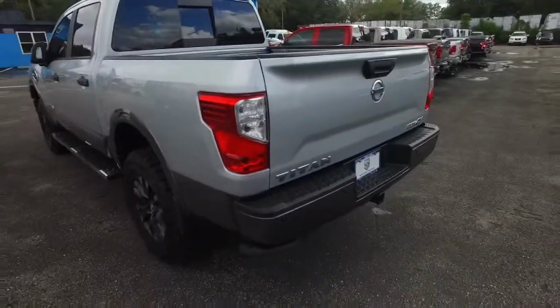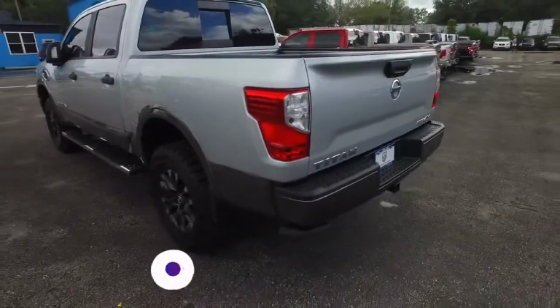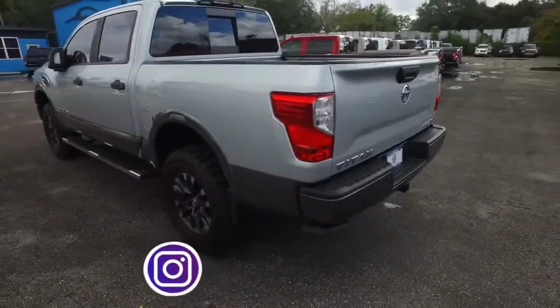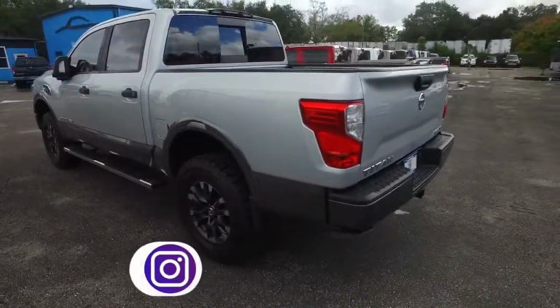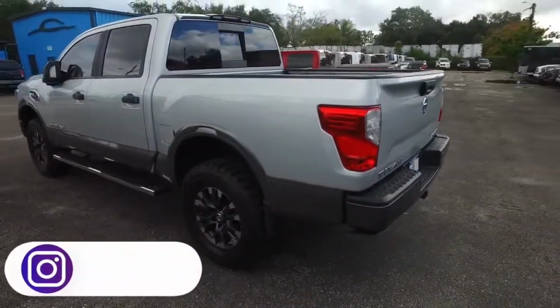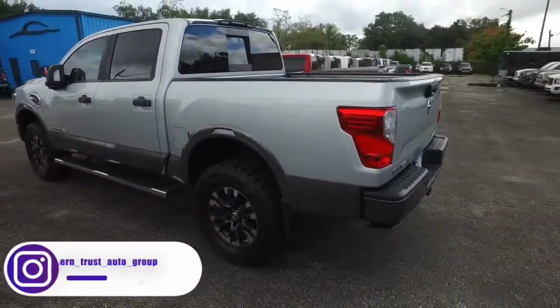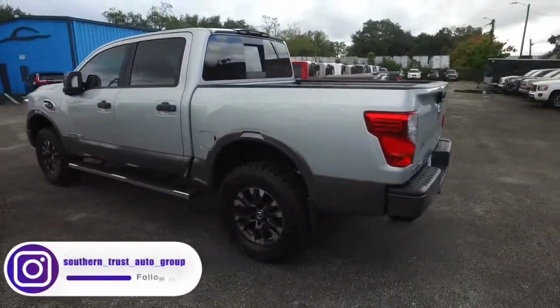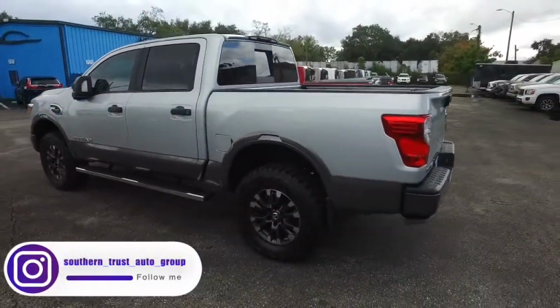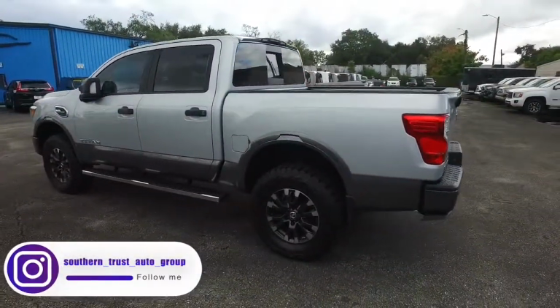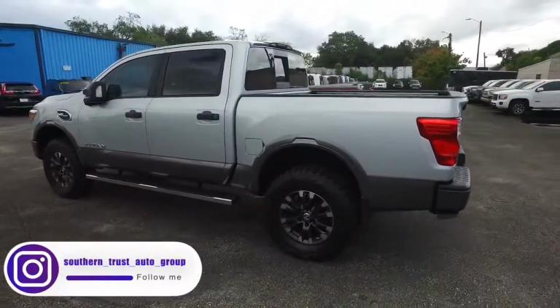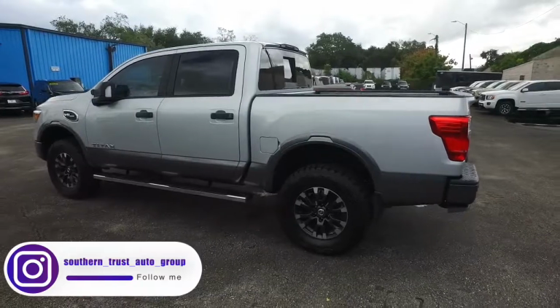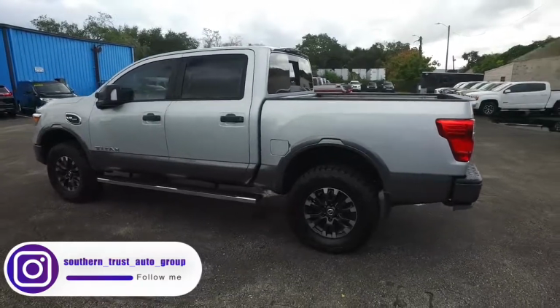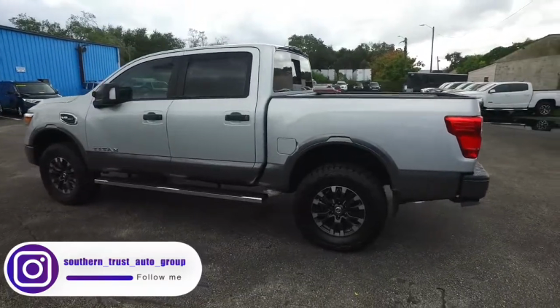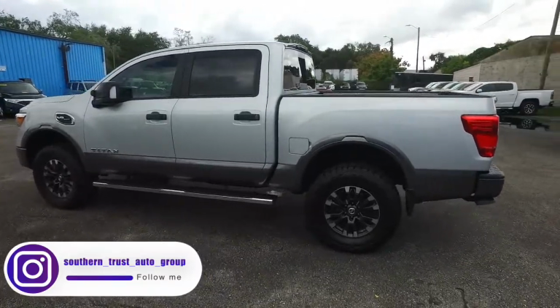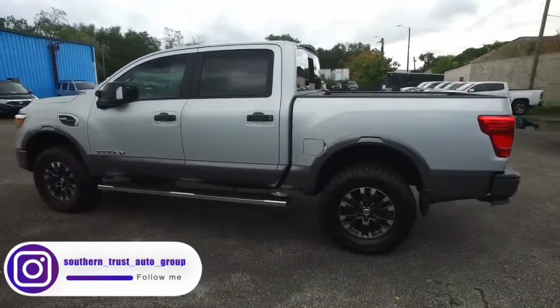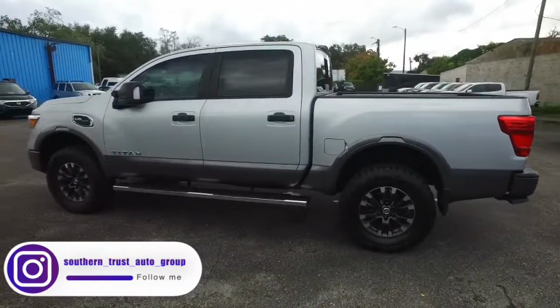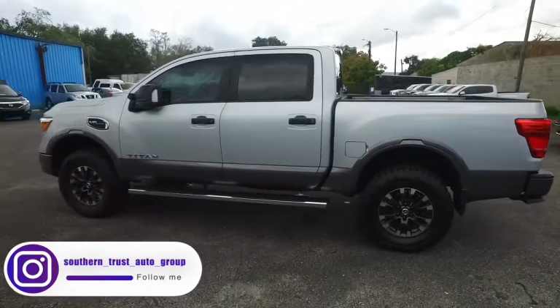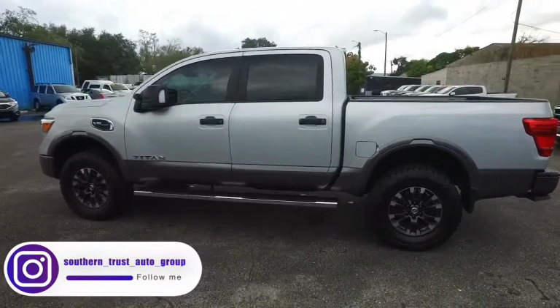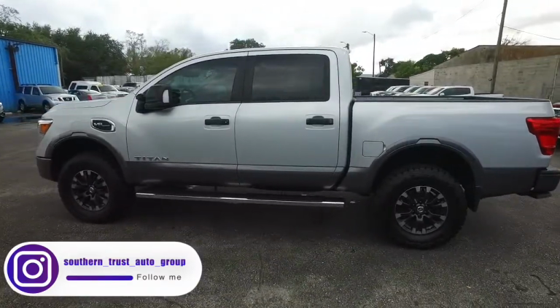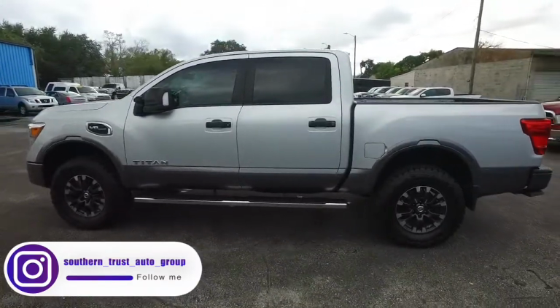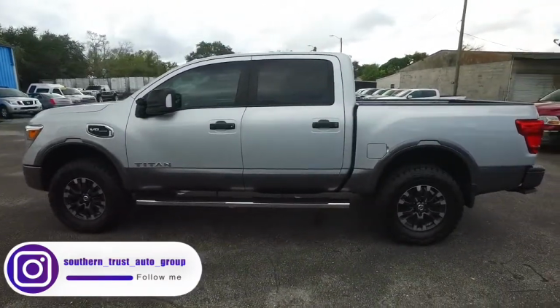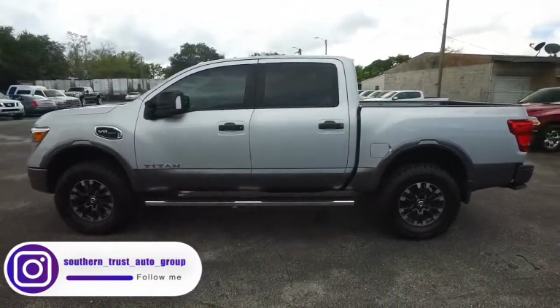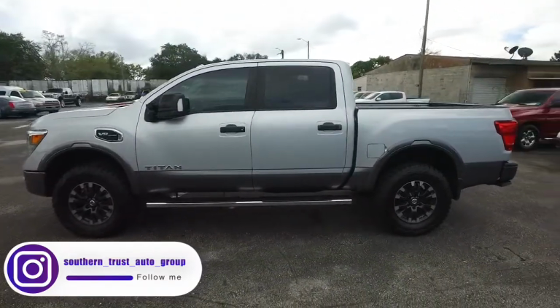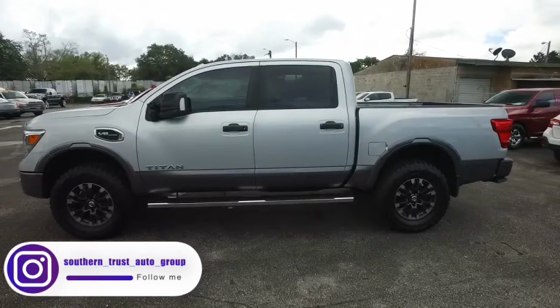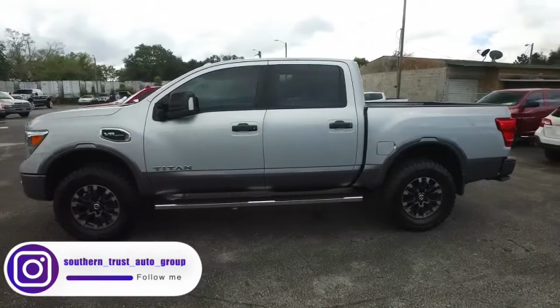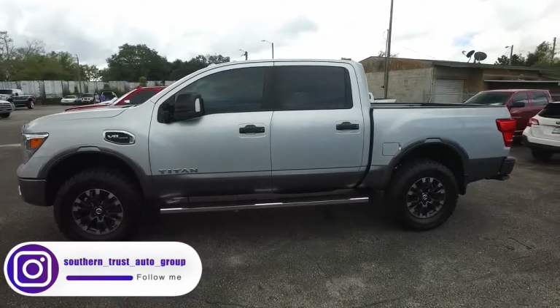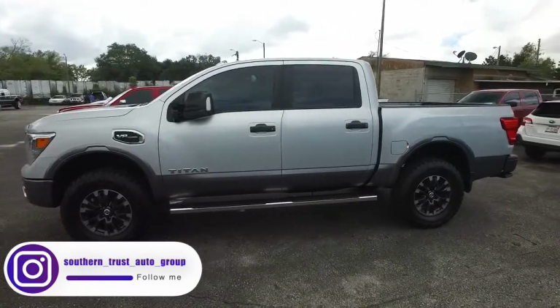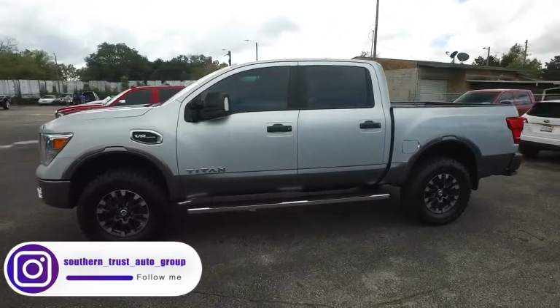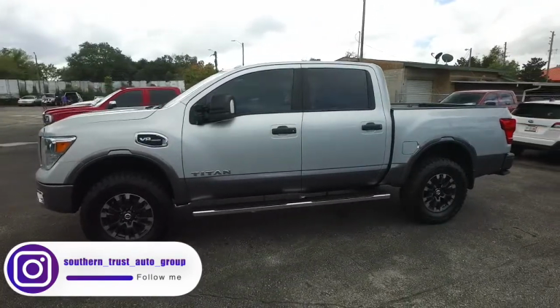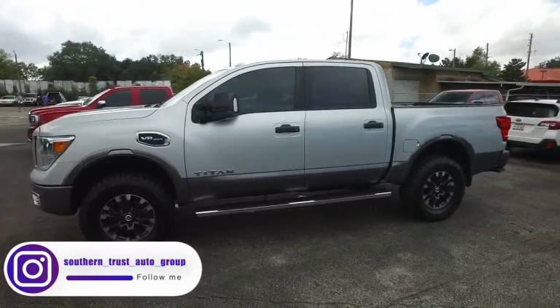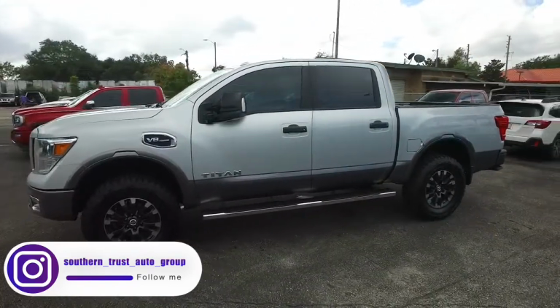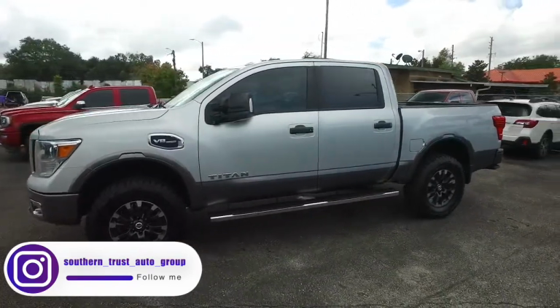Today, Southern Trust proudly presents this beautiful 2017, looking extreme, Nissan Titan — automatic four-wheel drive, endurance package with that V8 horsepower pumping, trail-carving muscle.